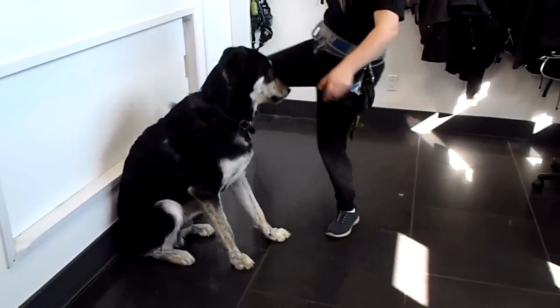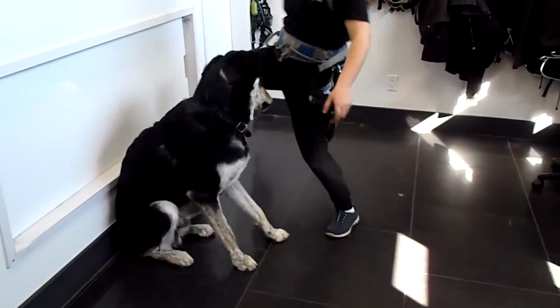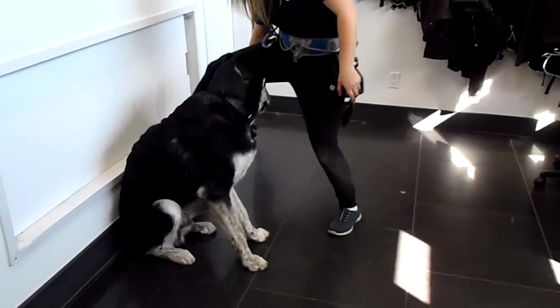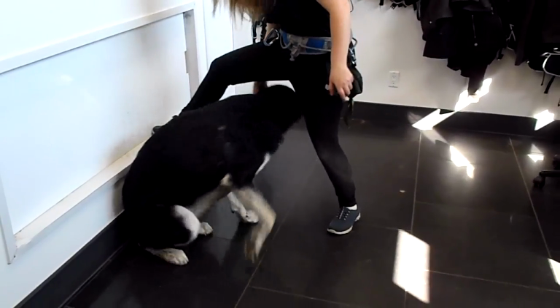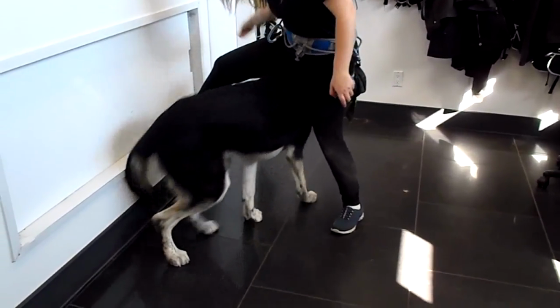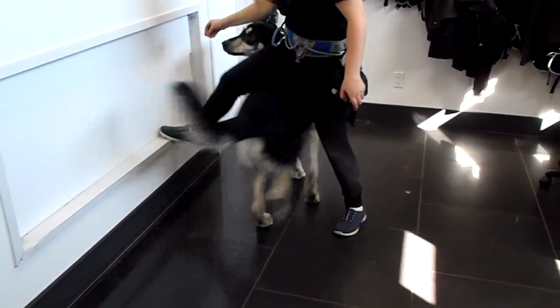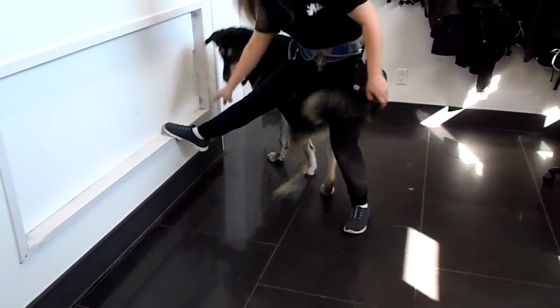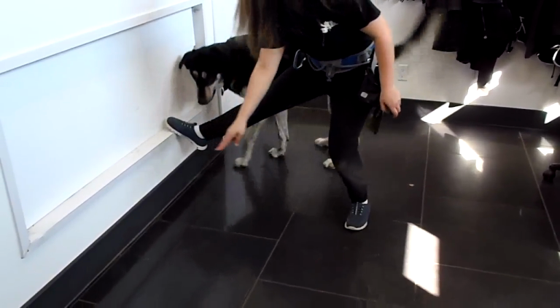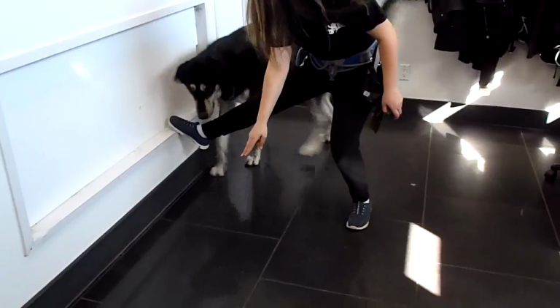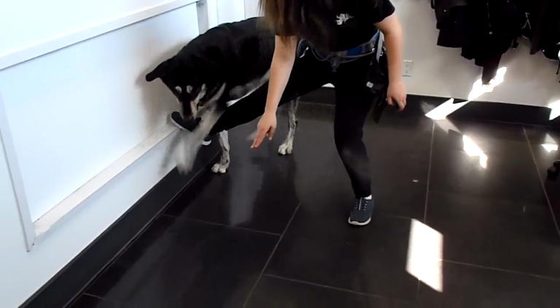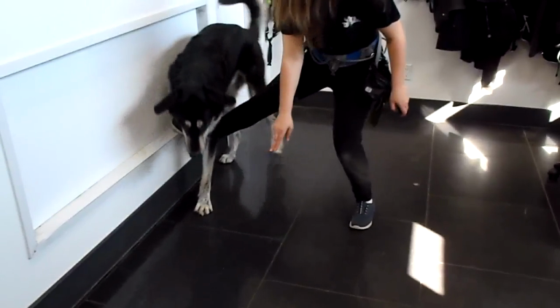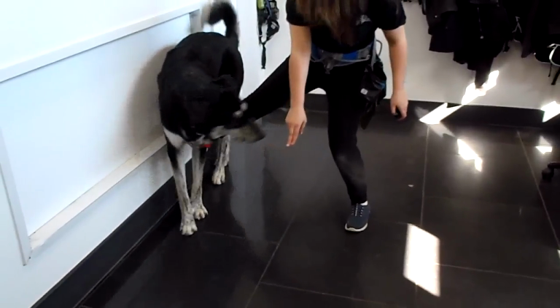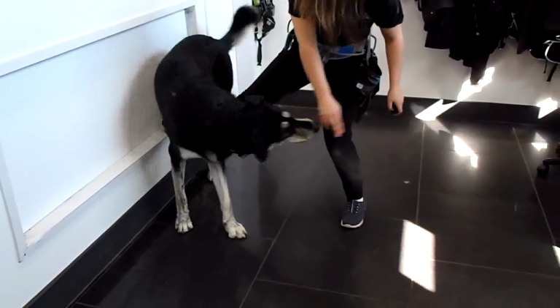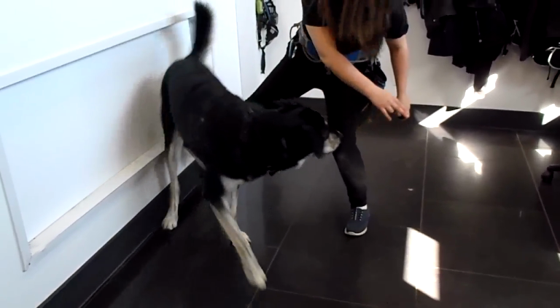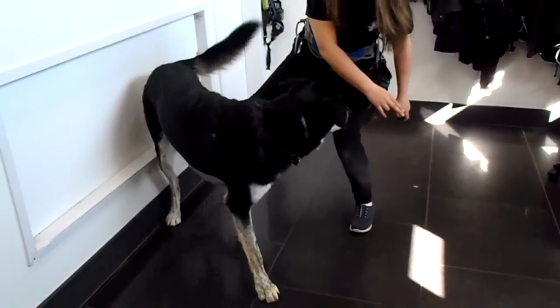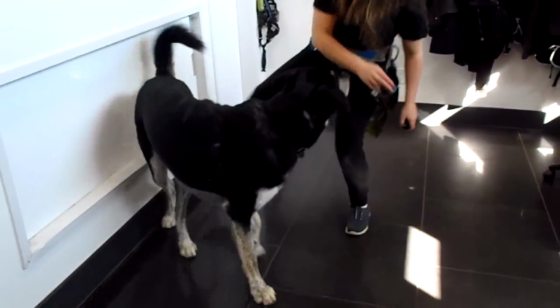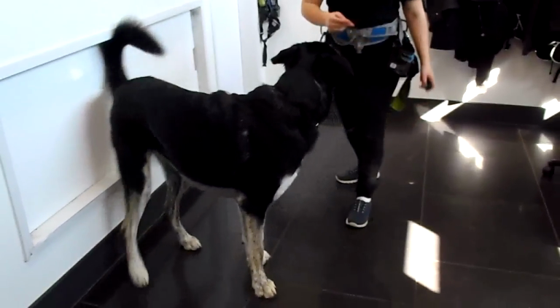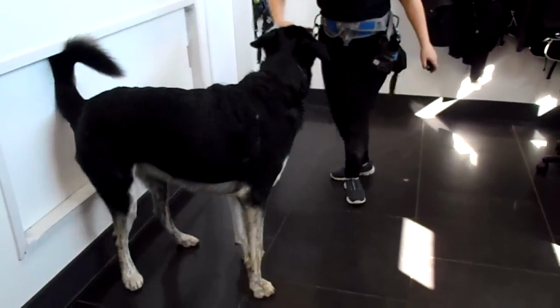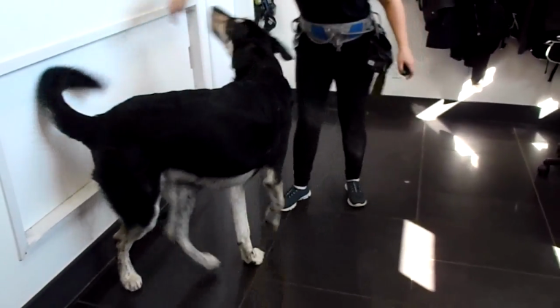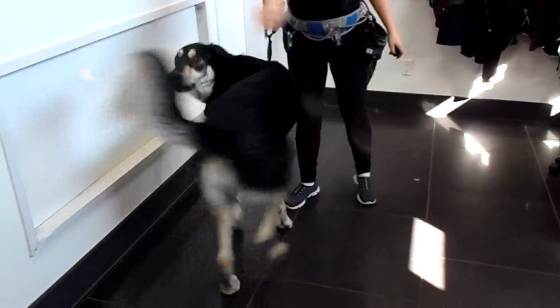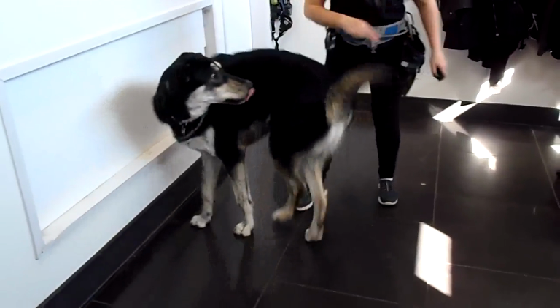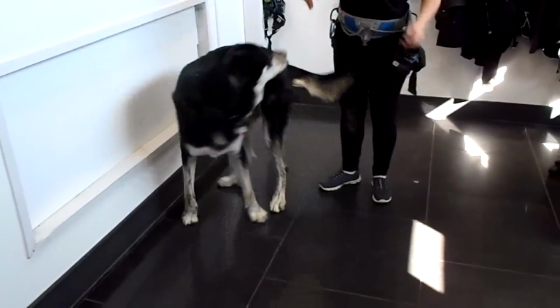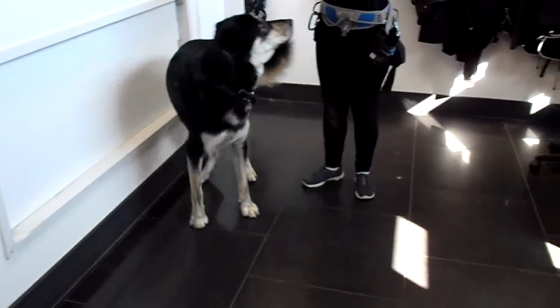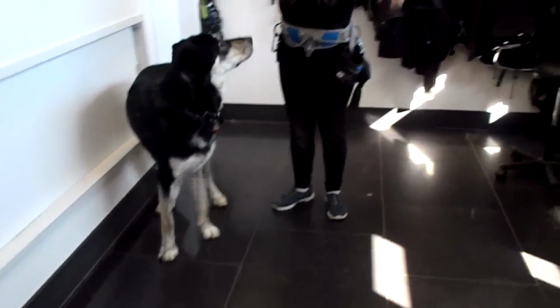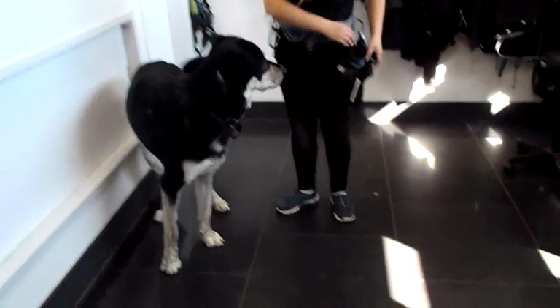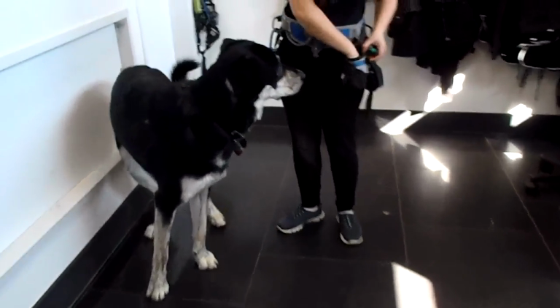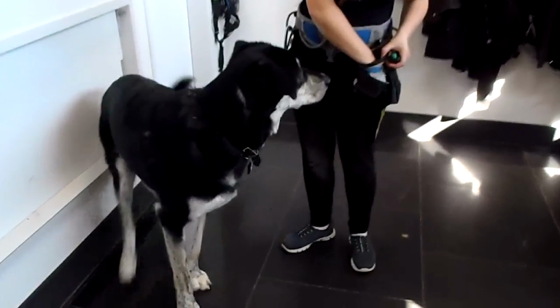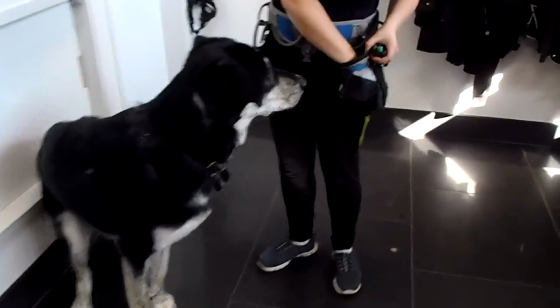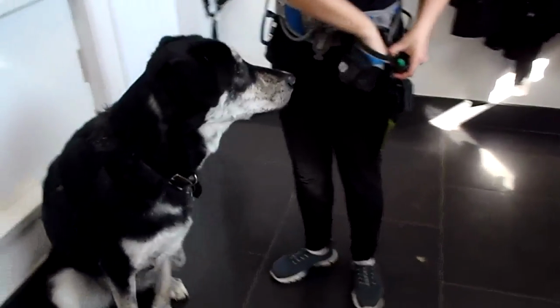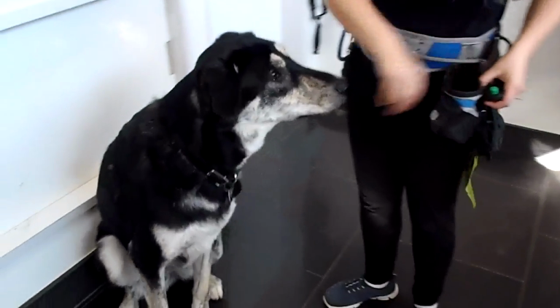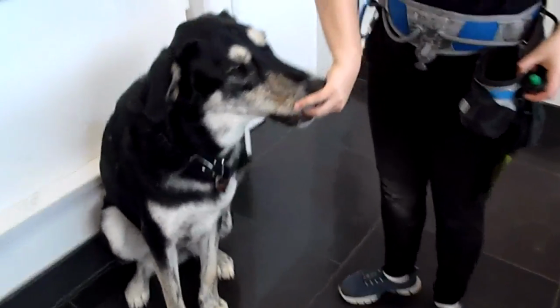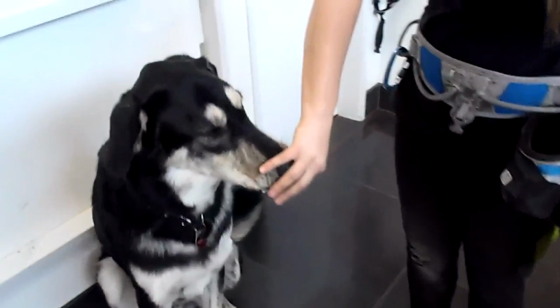Ready, Hux? Under. Over. At his own pace — that's okay. And a little twirly spin. Great work. We click and Huxley gets his treat.